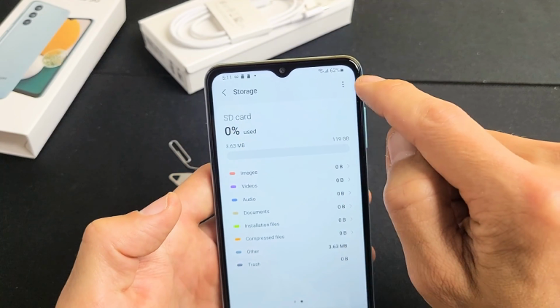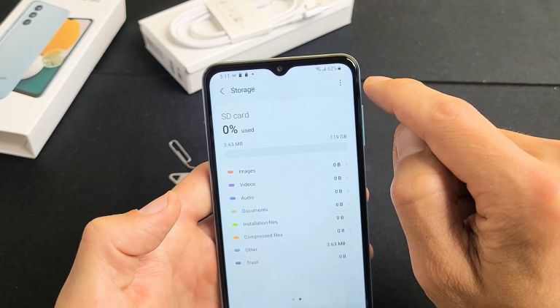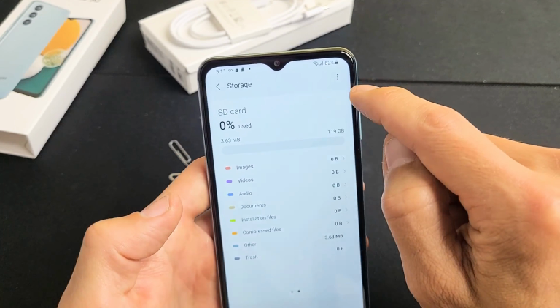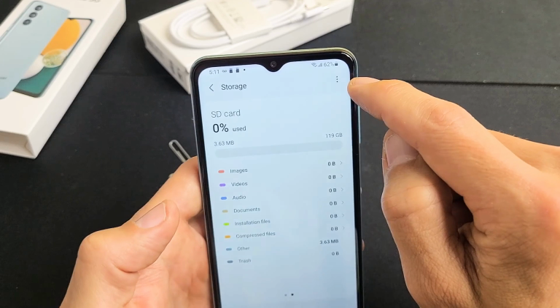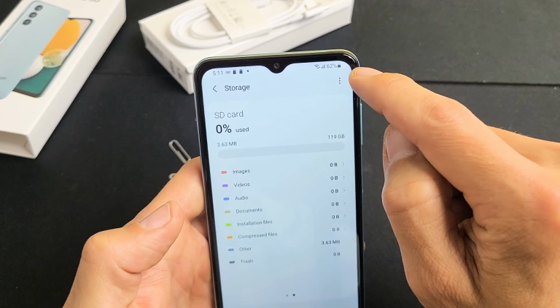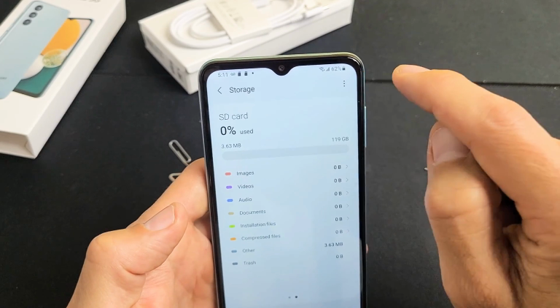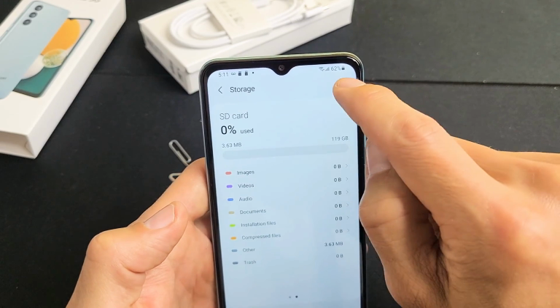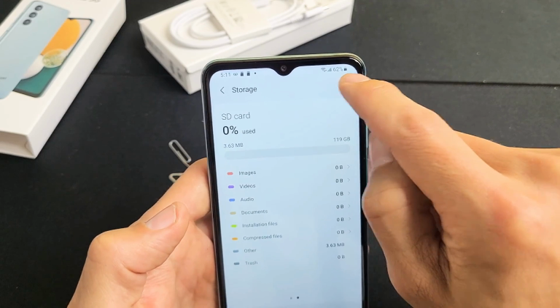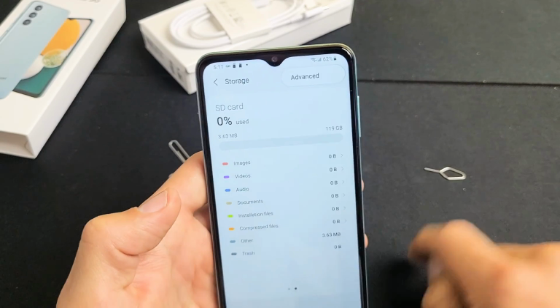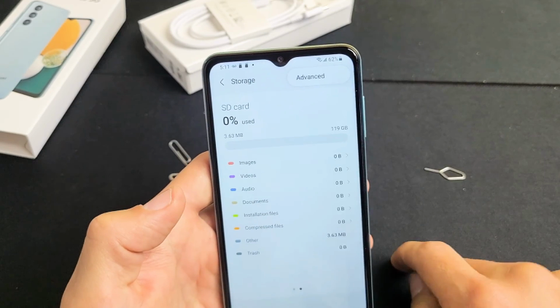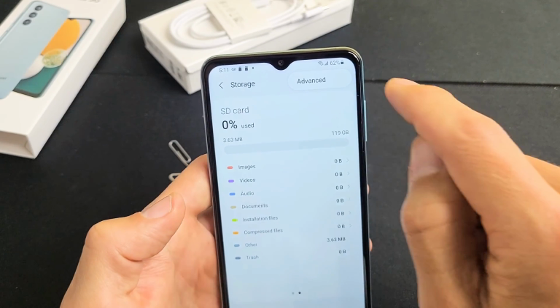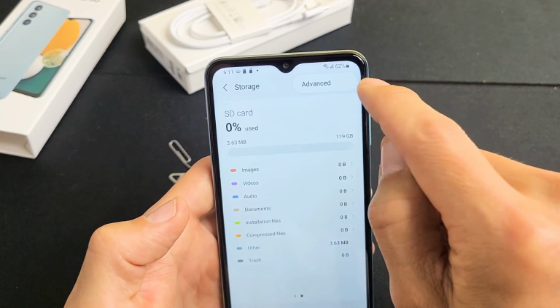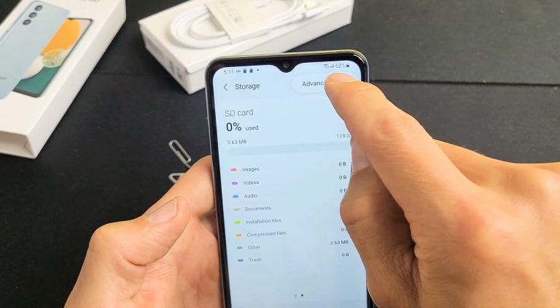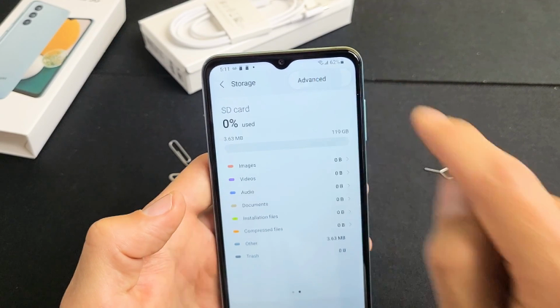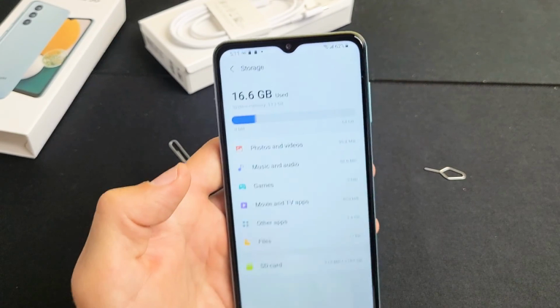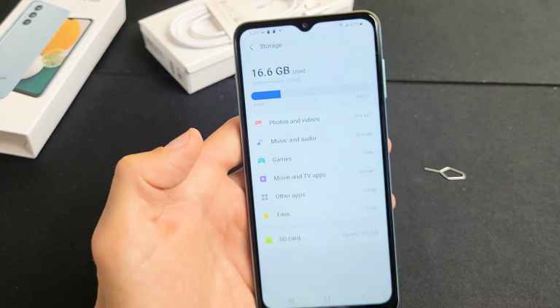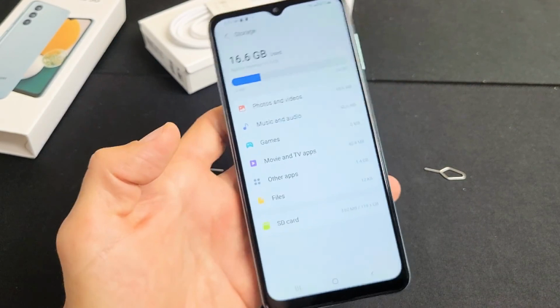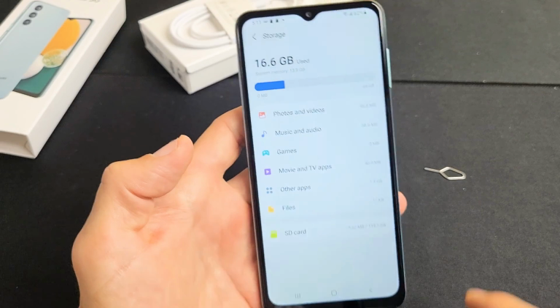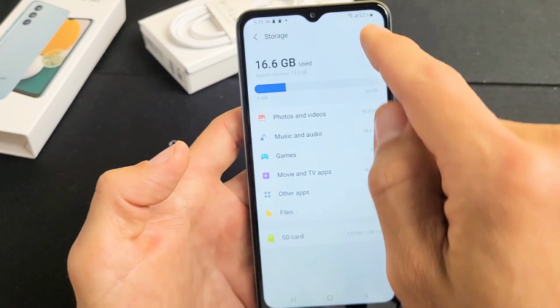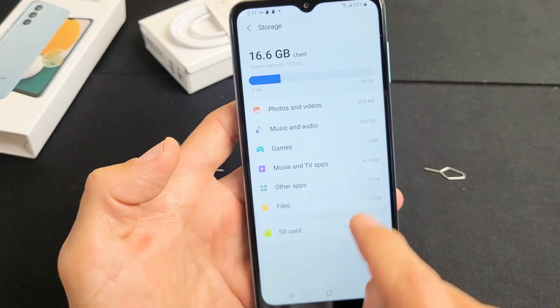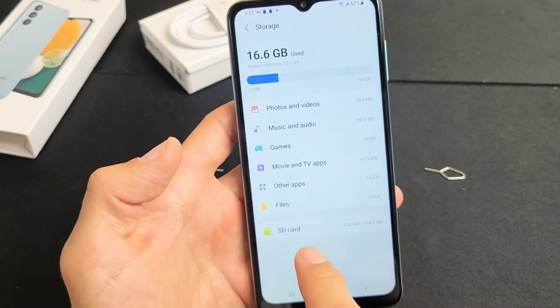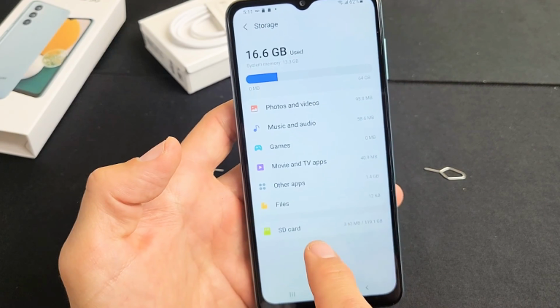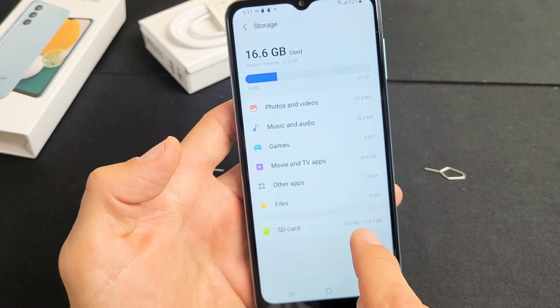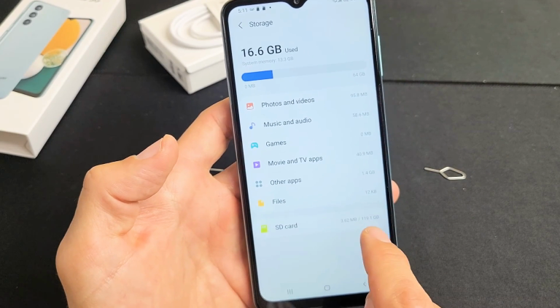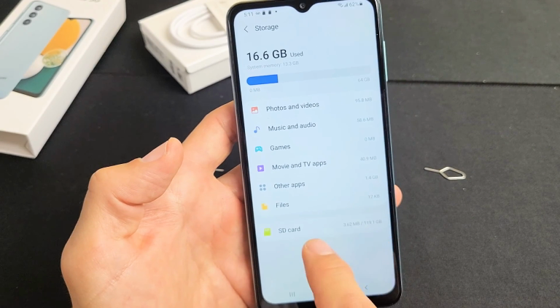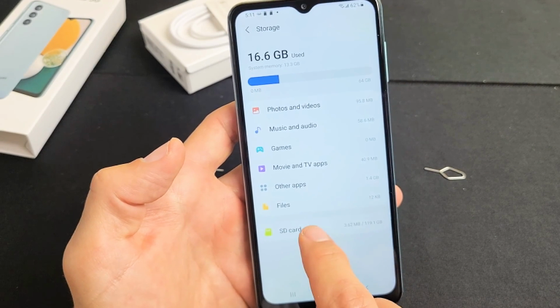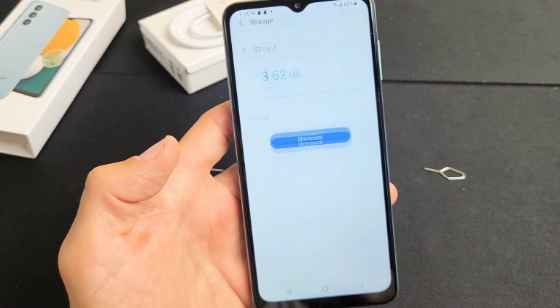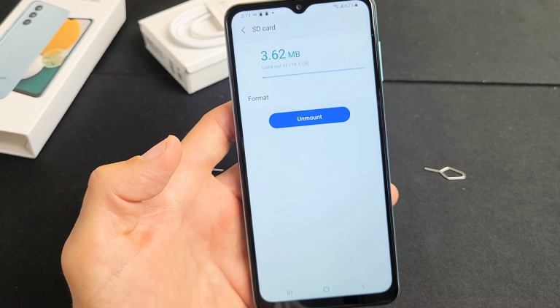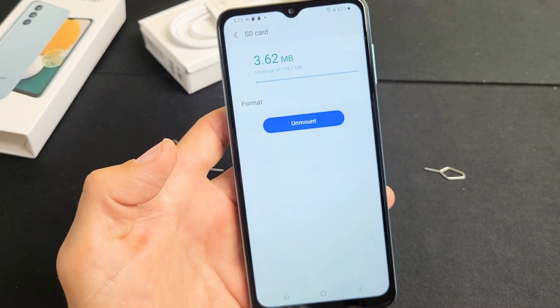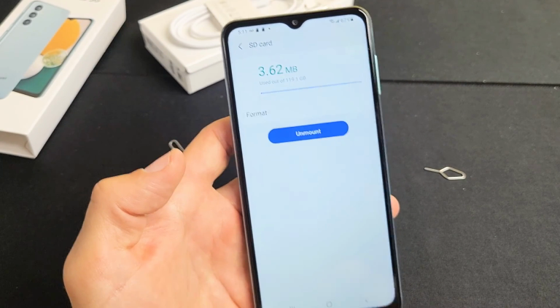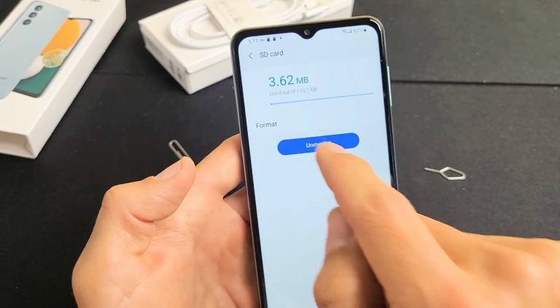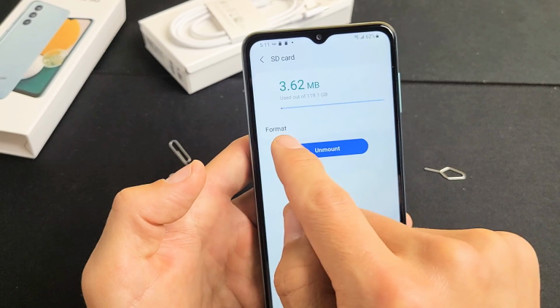Now we want to format it. On the top right-hand side, see those little three dots? Tap on that, then tap on Advanced. Scroll down and tap on SD card, and then we're going to tap on Format.